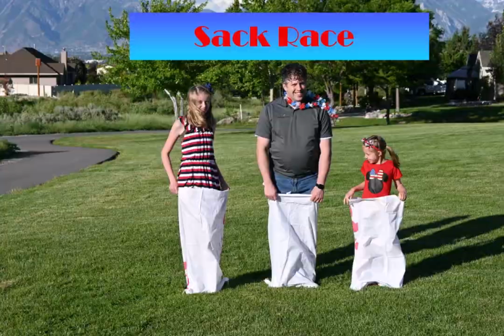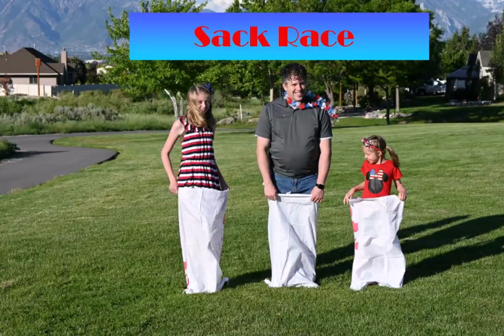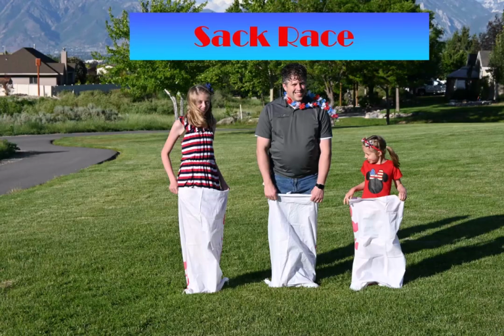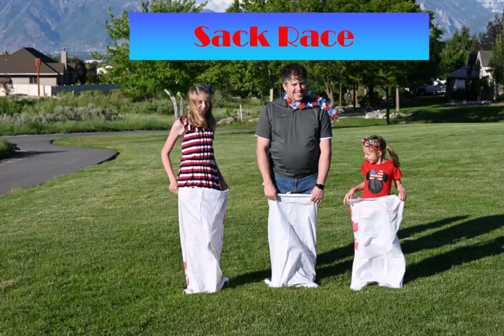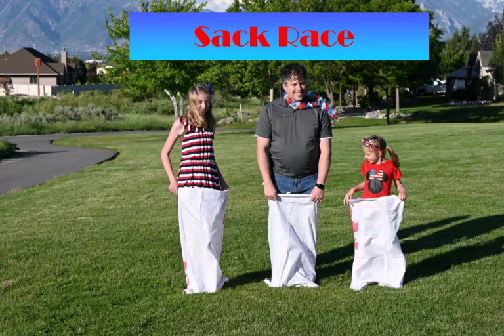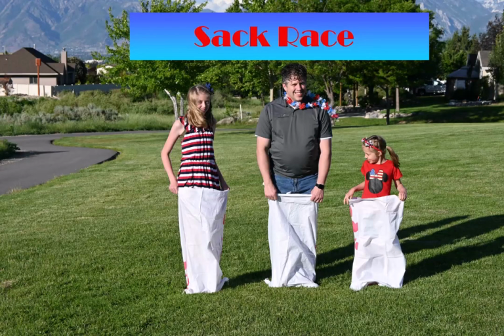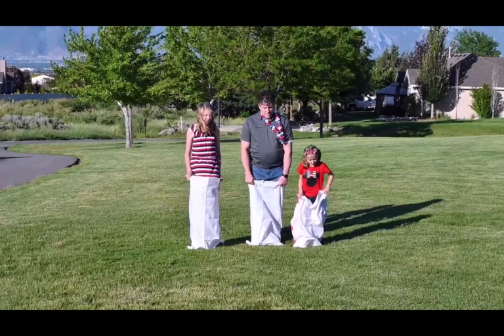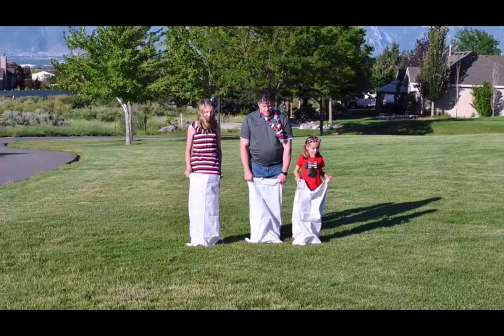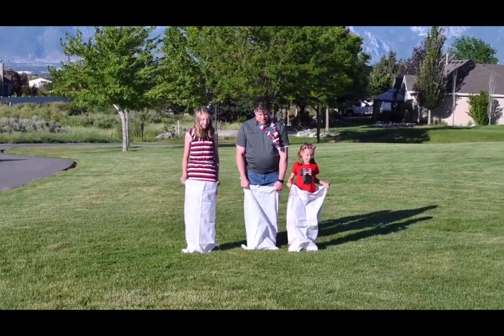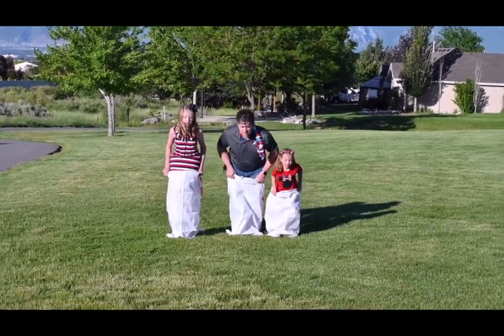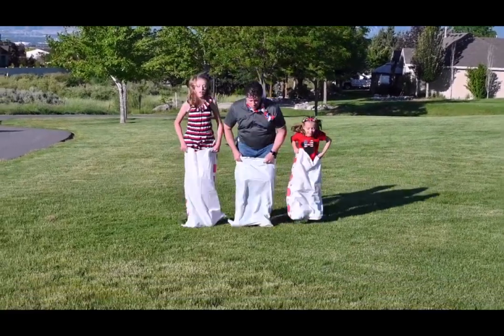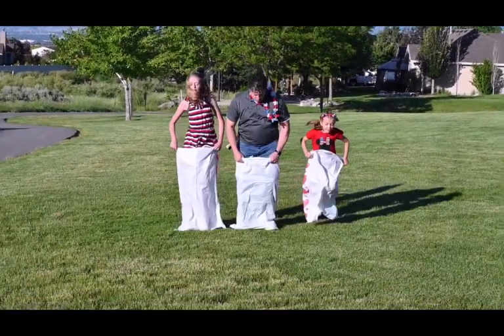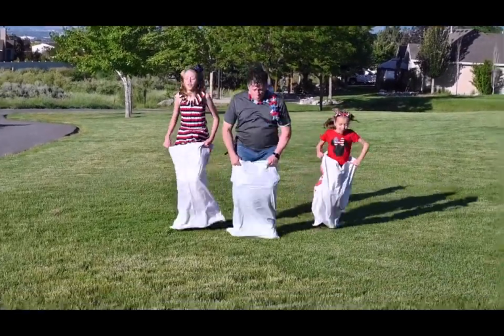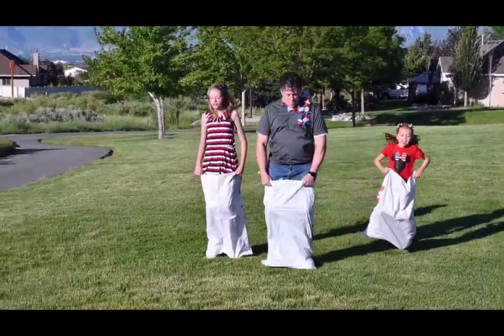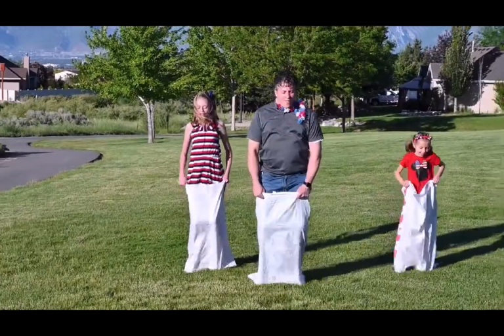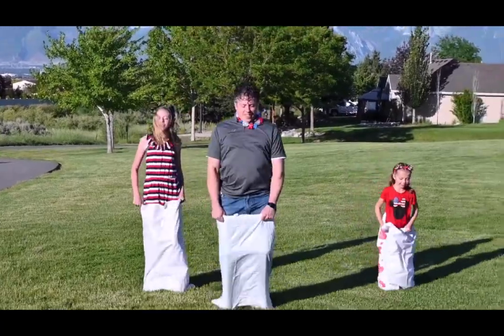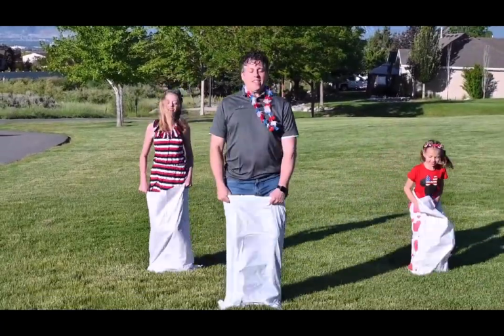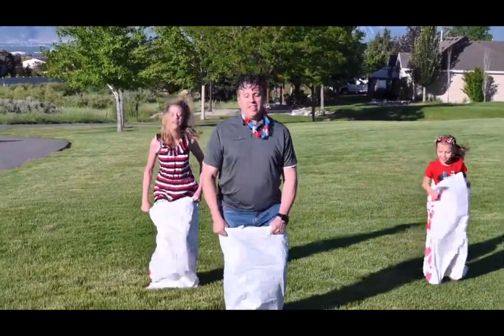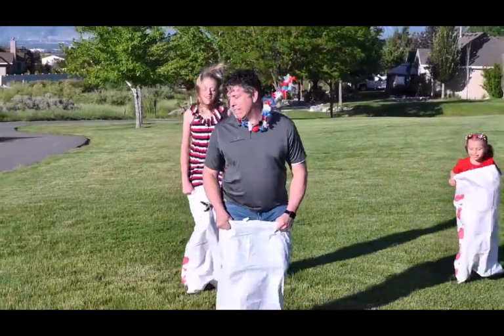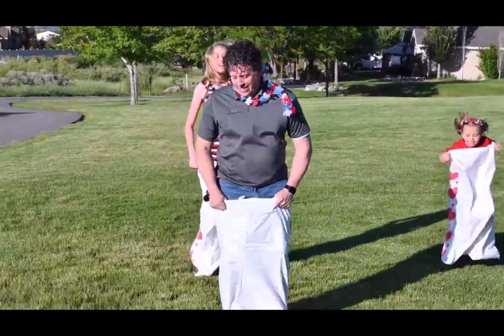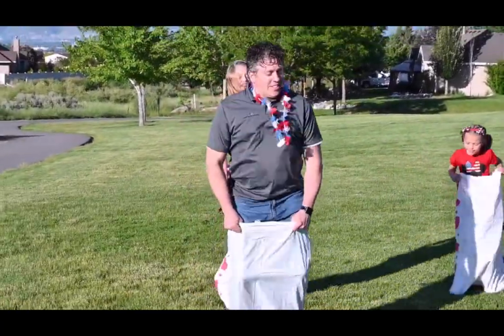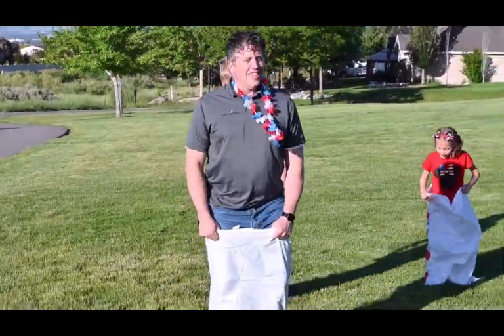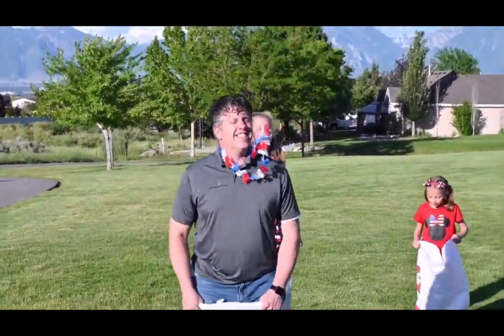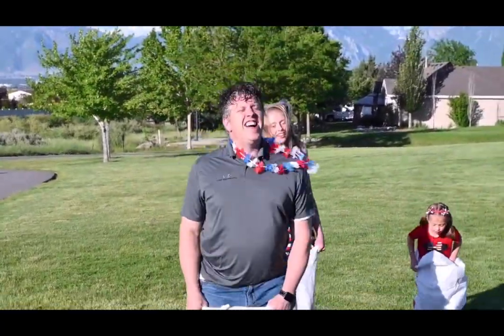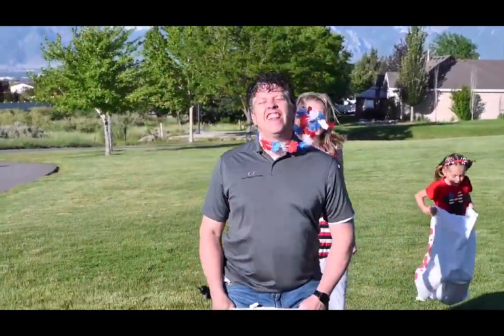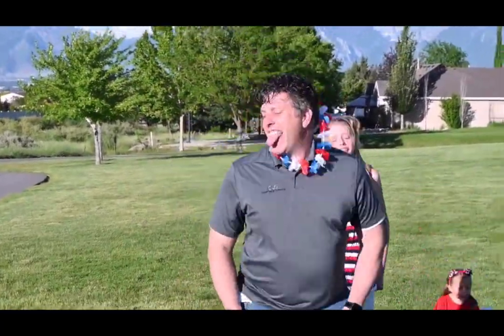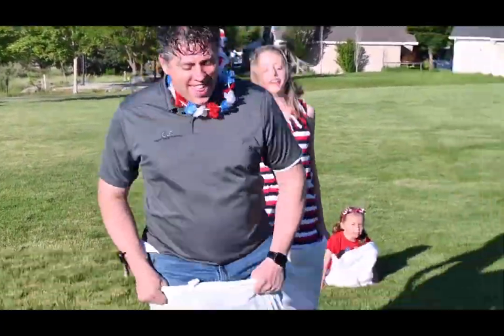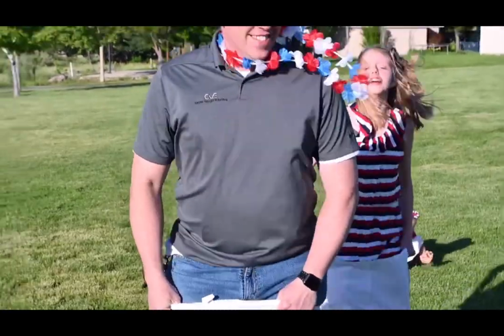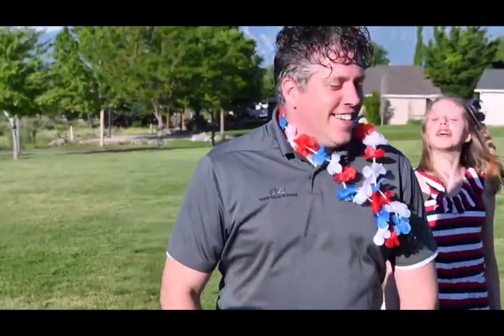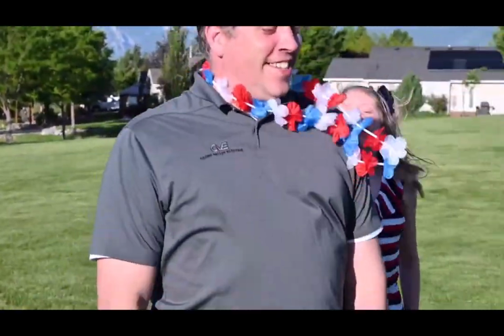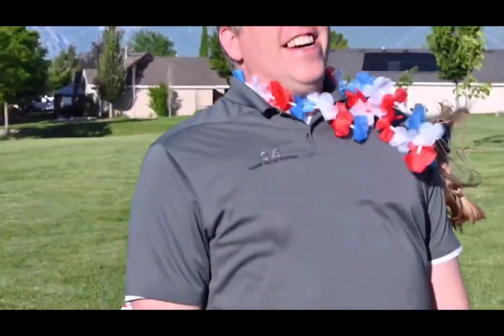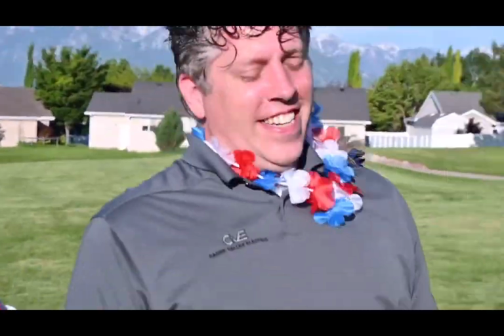Our next game is the Sack Race. This is such a fun summer game to have at any summer picnic or party. You will need Sack Race sacks and designated areas for the jumpers and just have a great time.